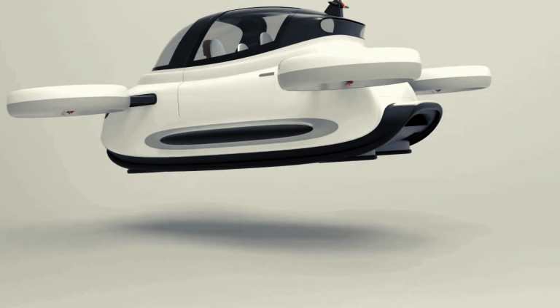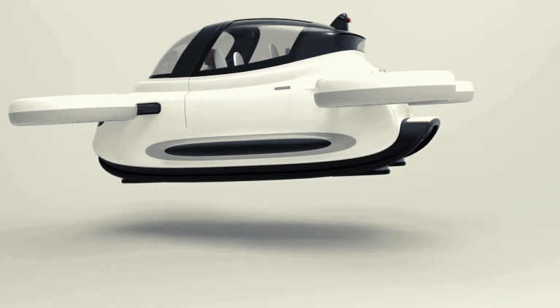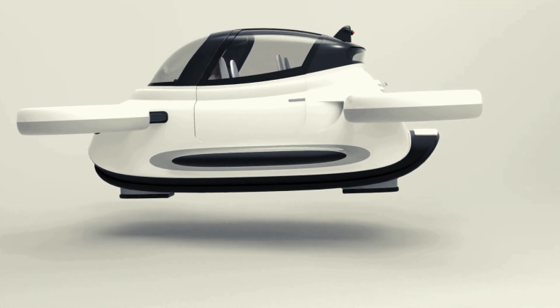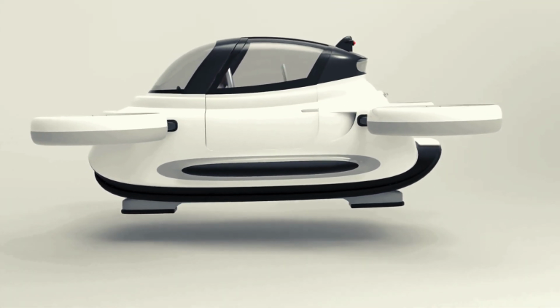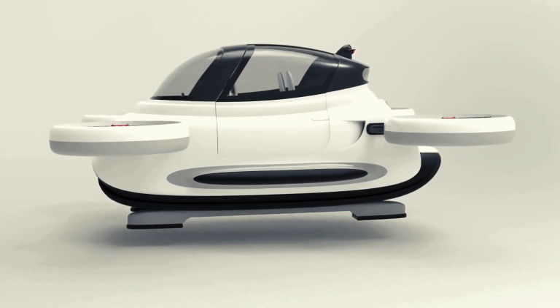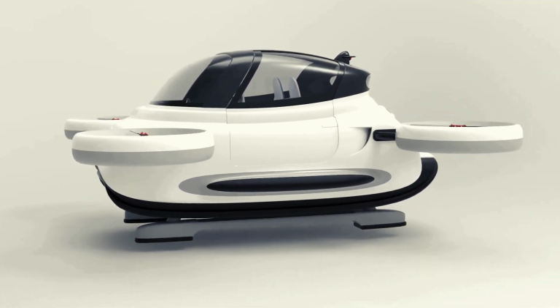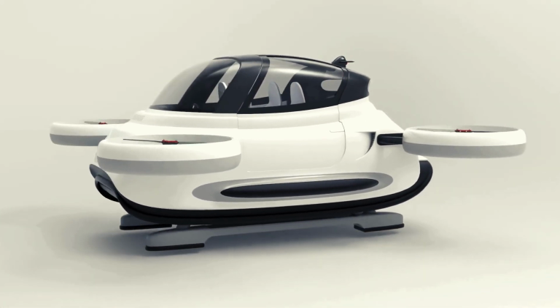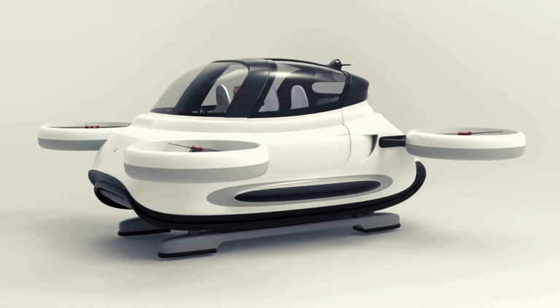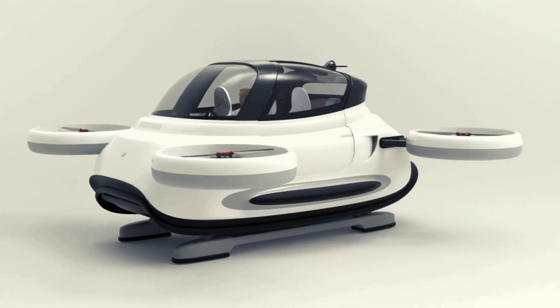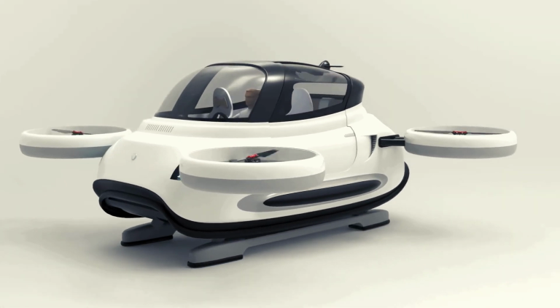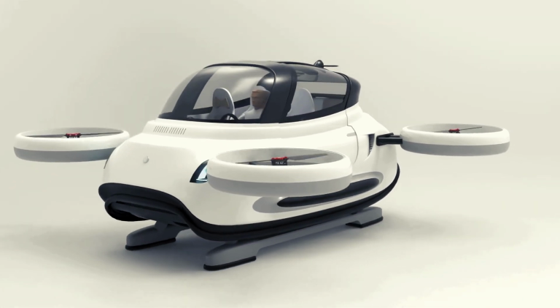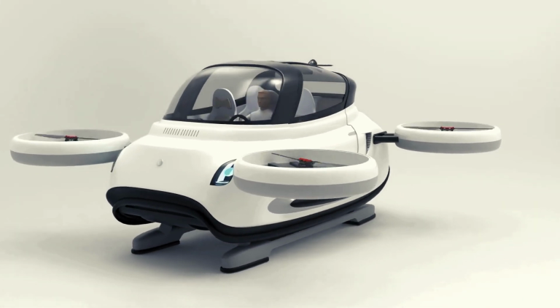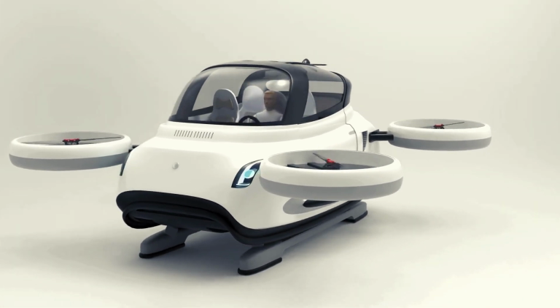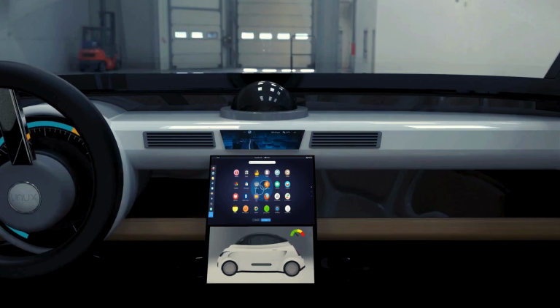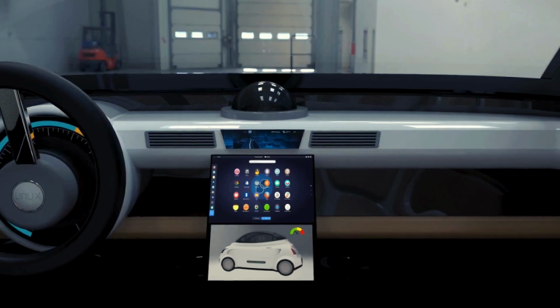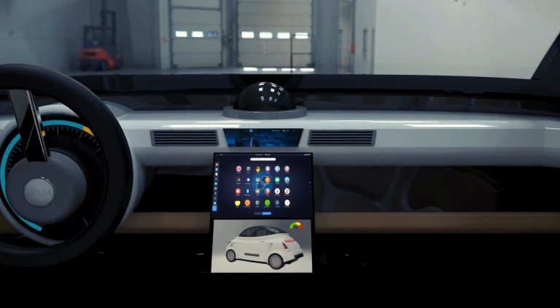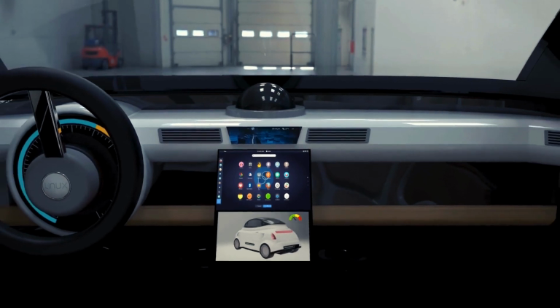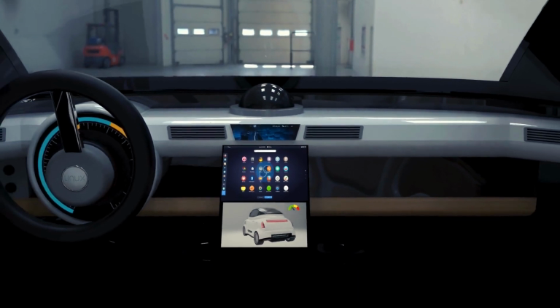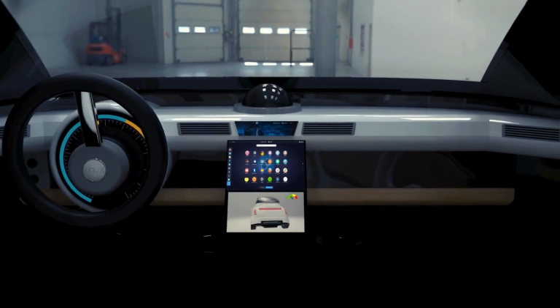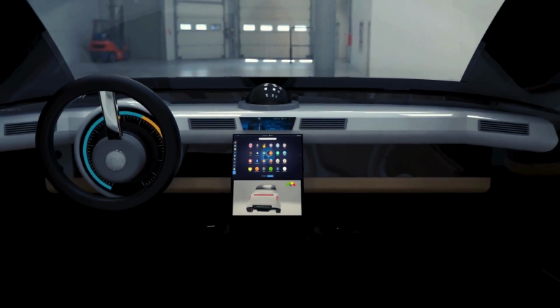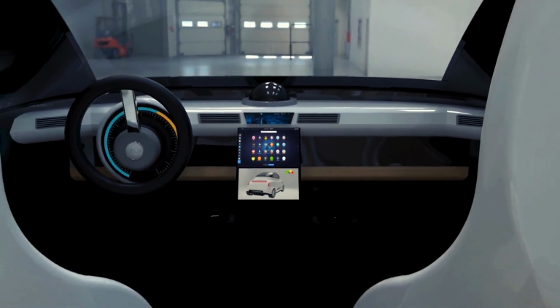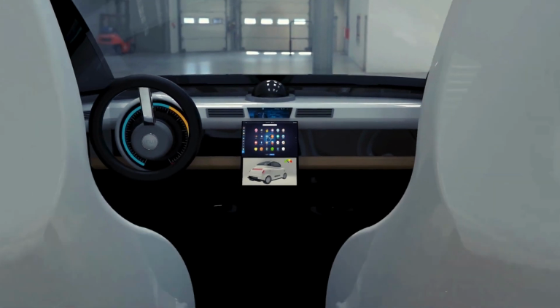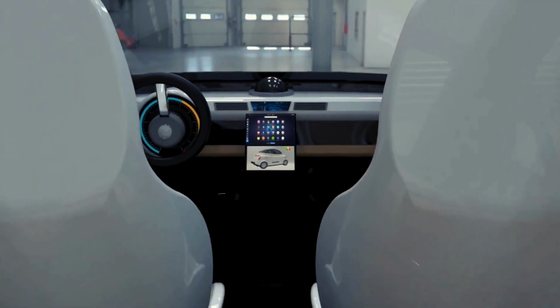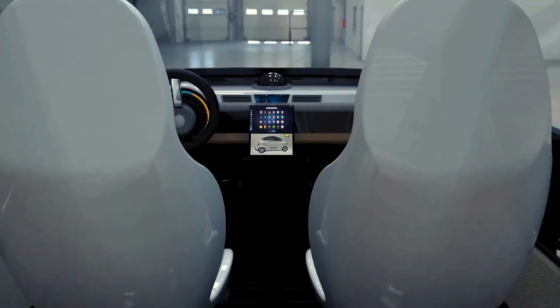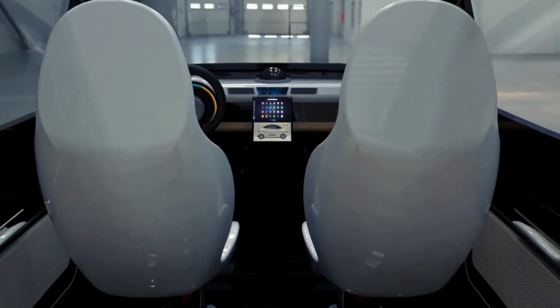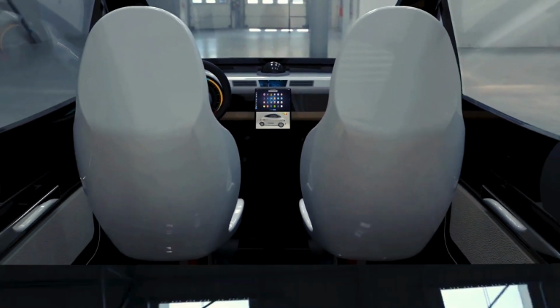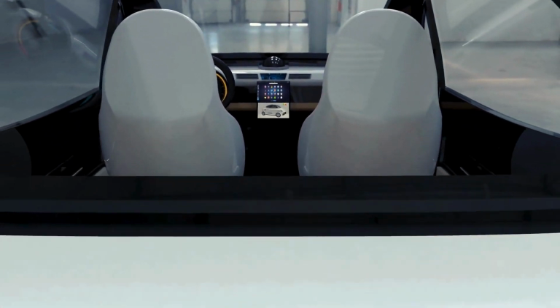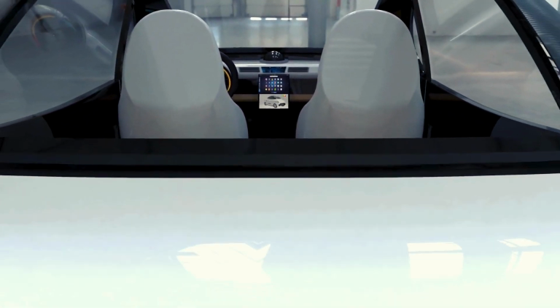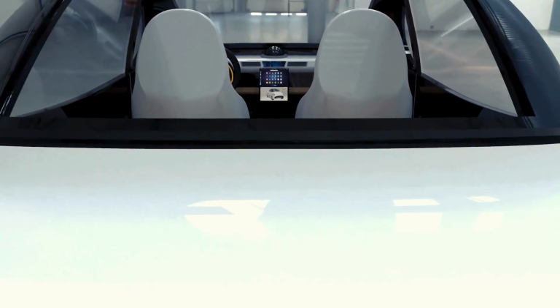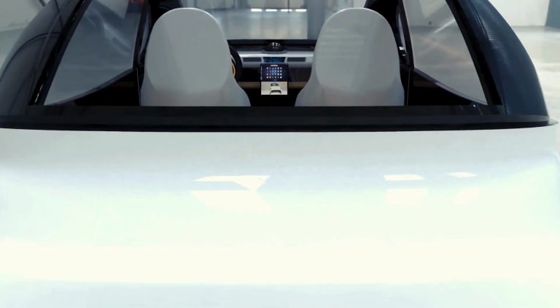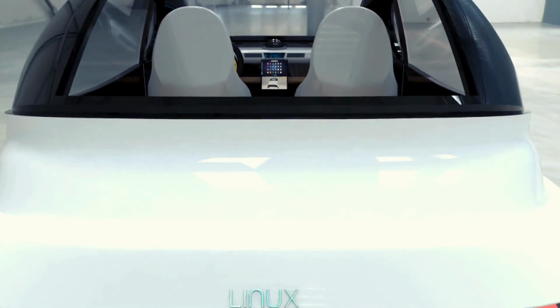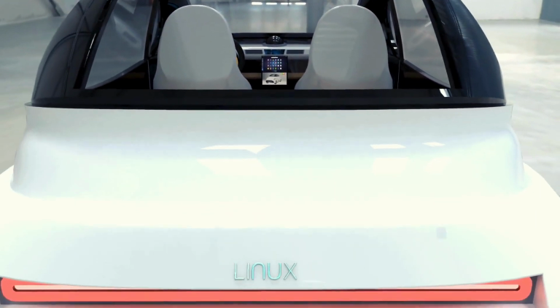Inside, the vehicle can be tailored to specific needs, offering flexible seating arrangements and advanced technology for a comfortable and efficient ride.